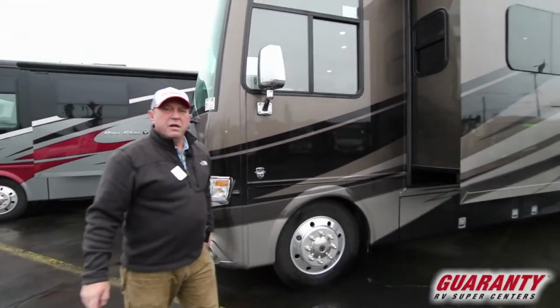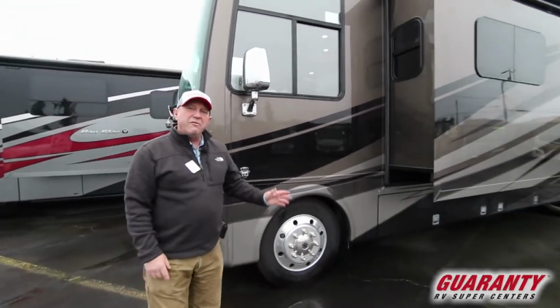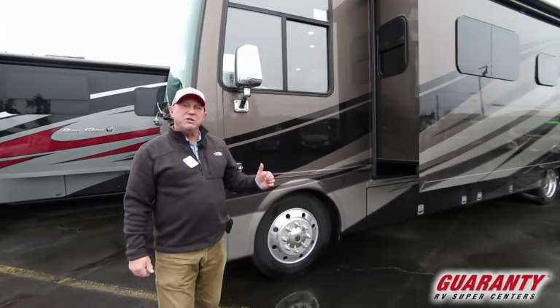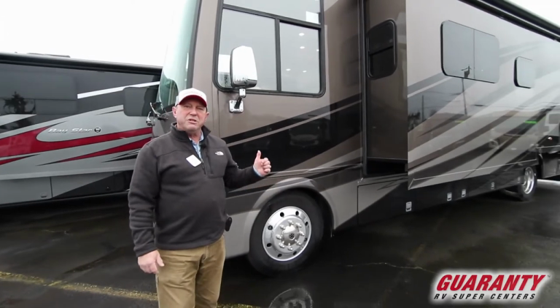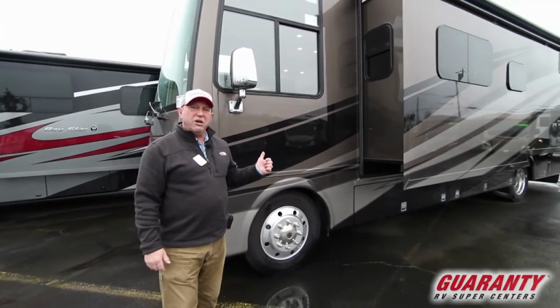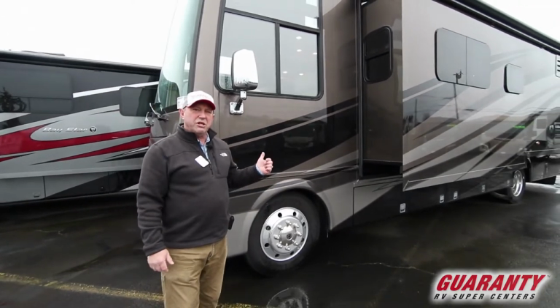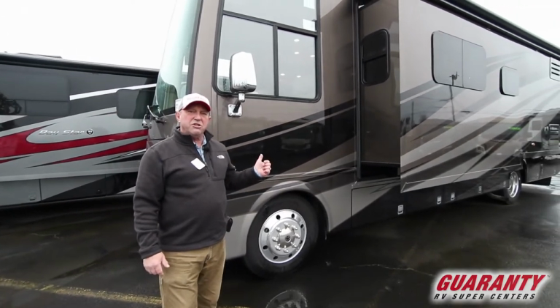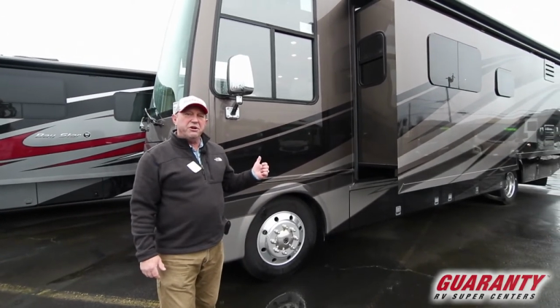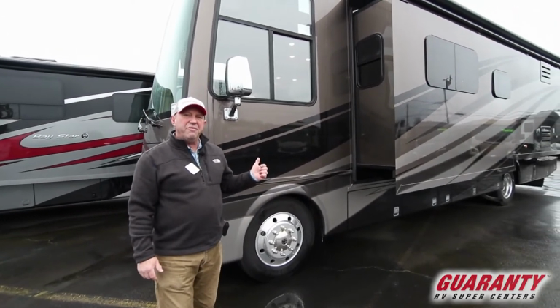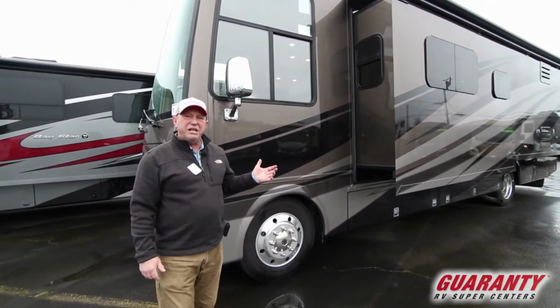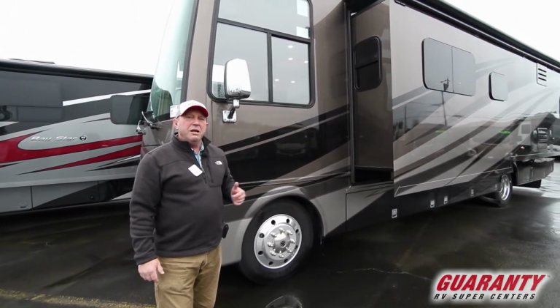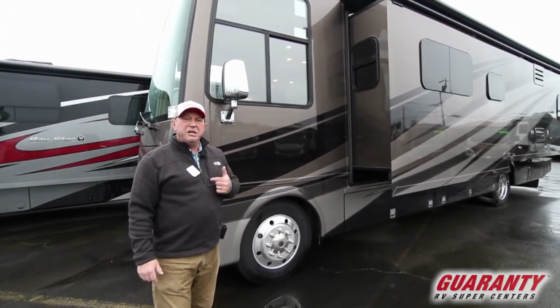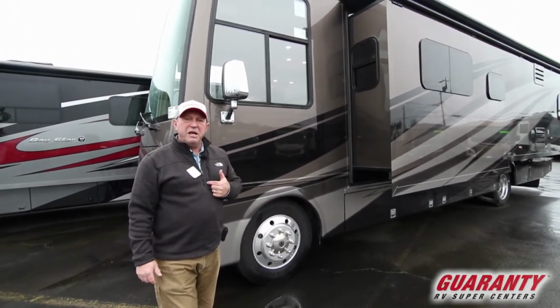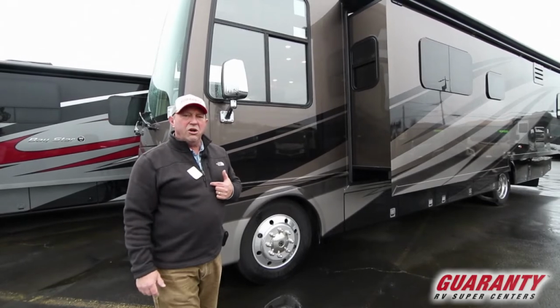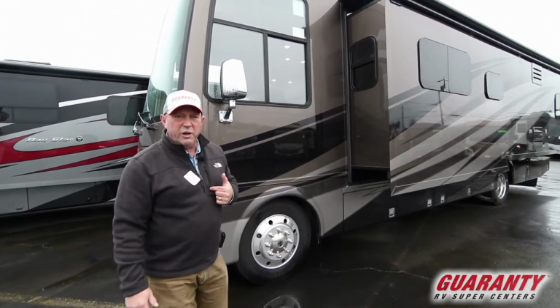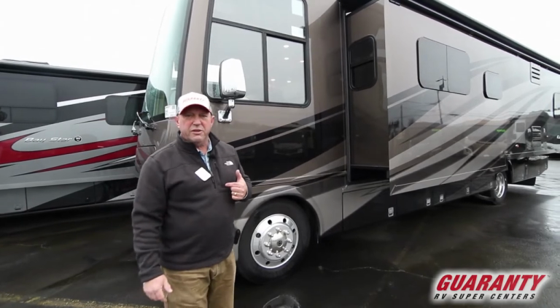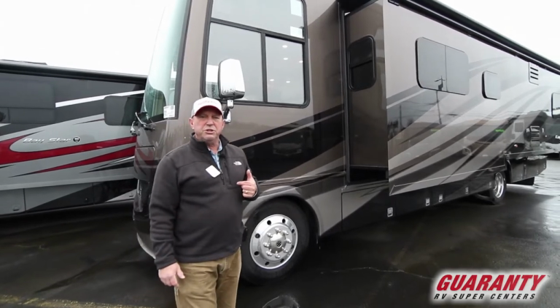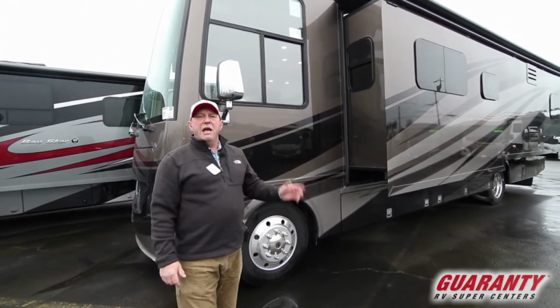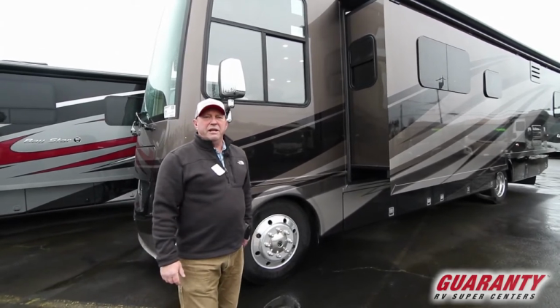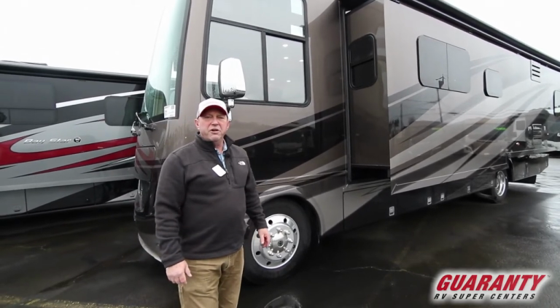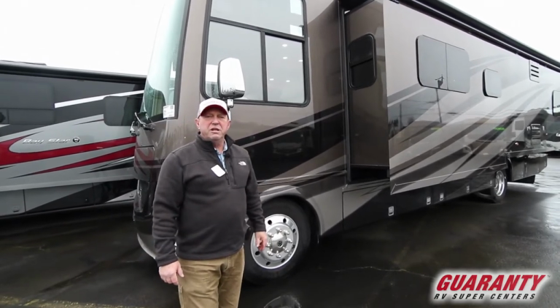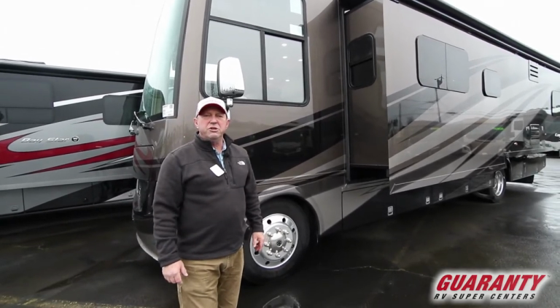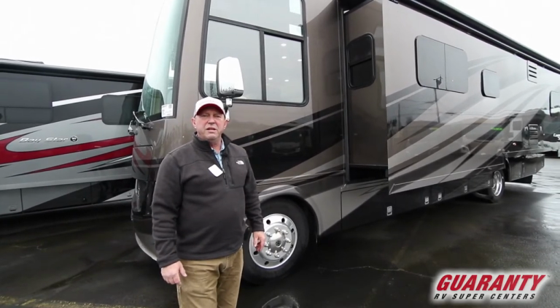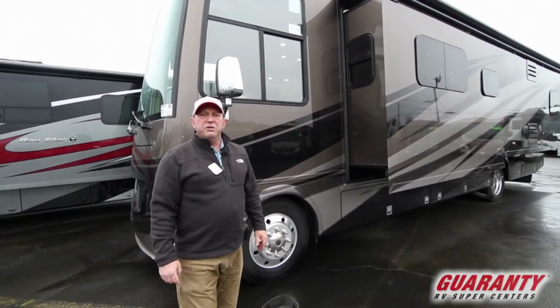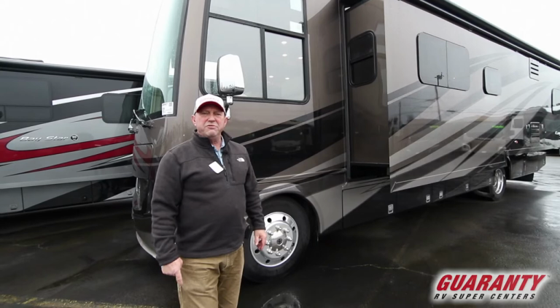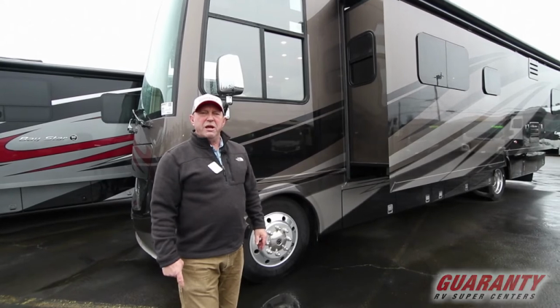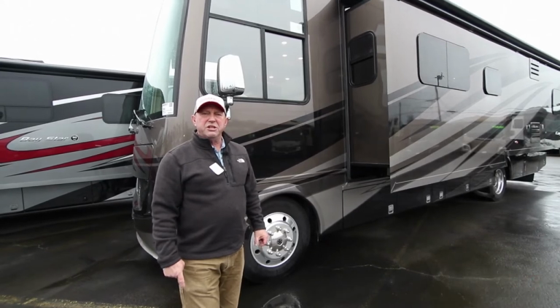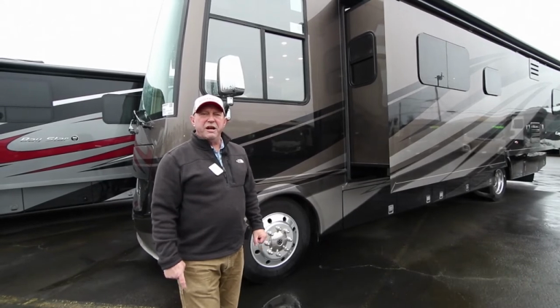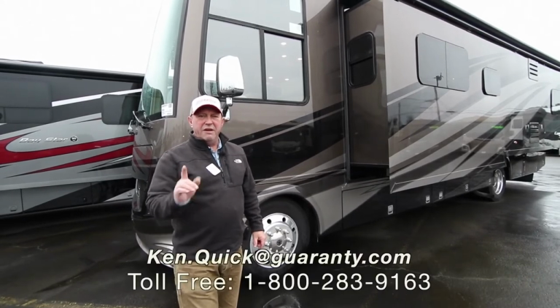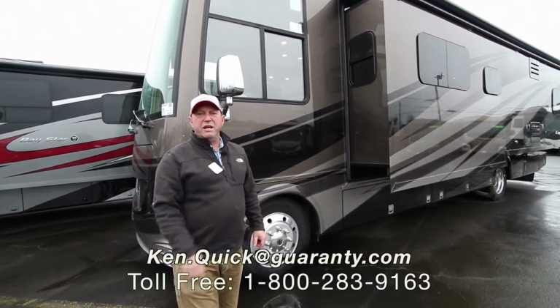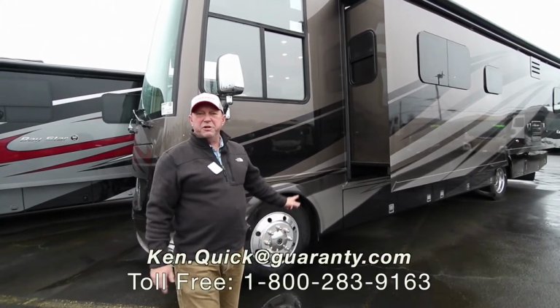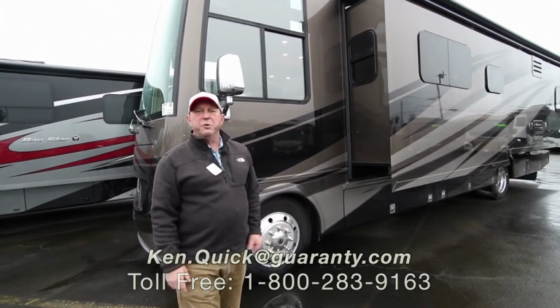If you have any questions about today's coach — this Canyon Star 3513 — please give me a call. Ken Quick, the coach at Guaranty RV, 208-250-8625. Have a great day. It's been fun showing you around.